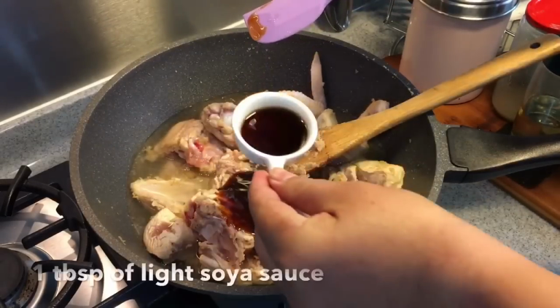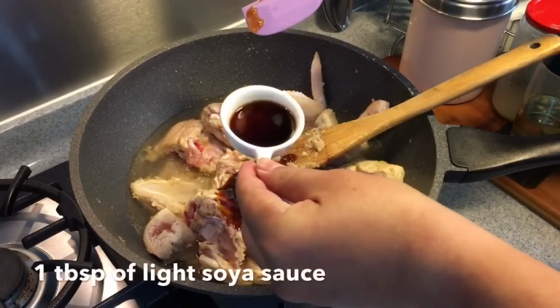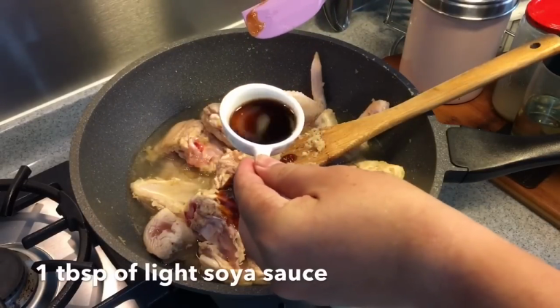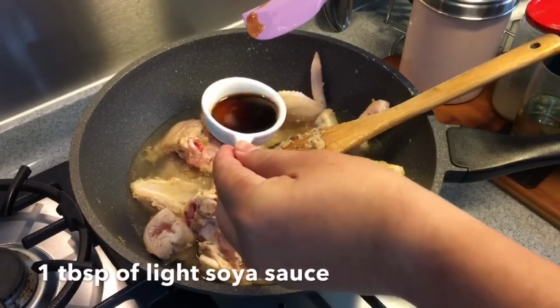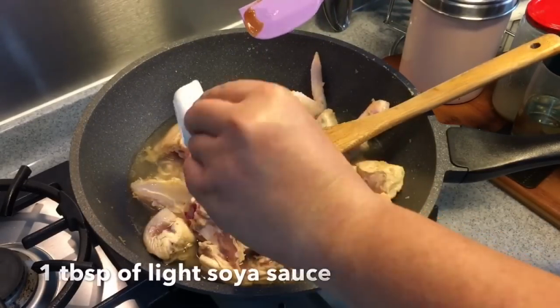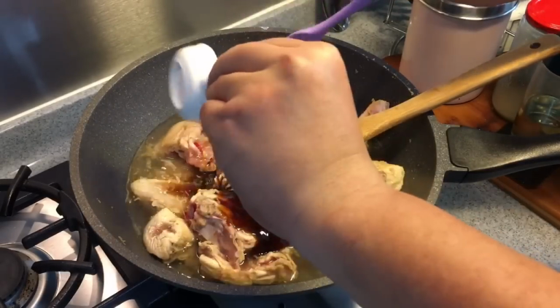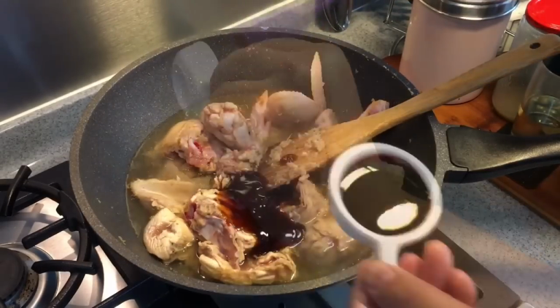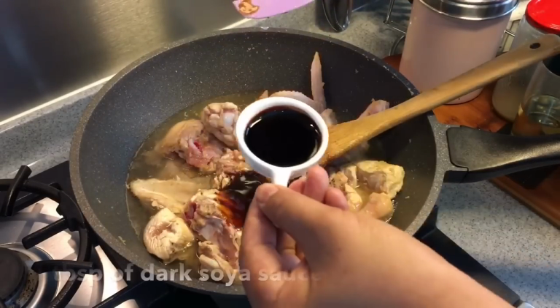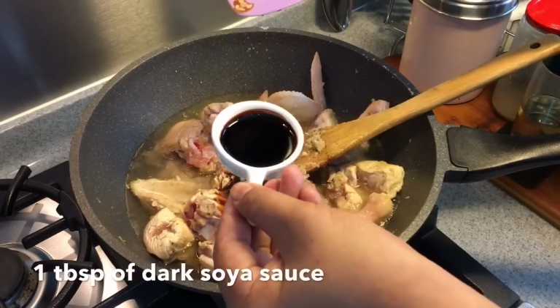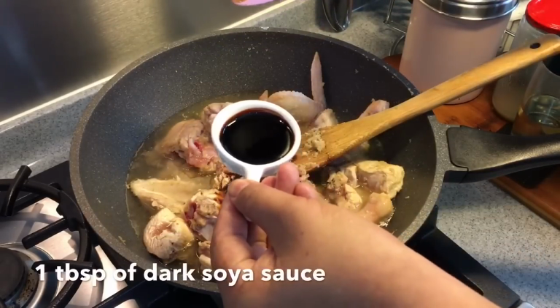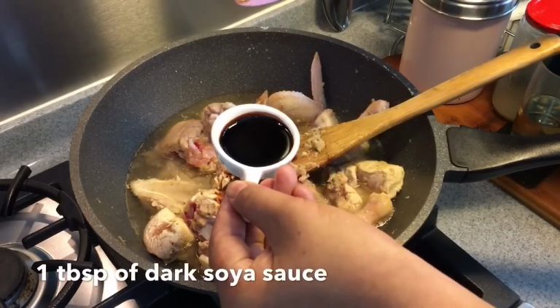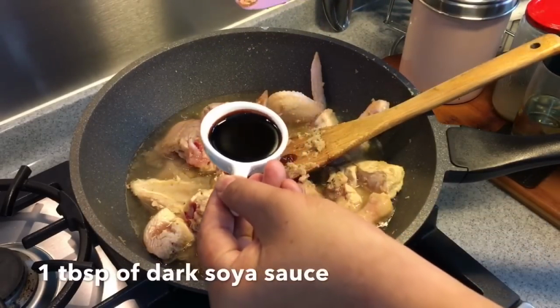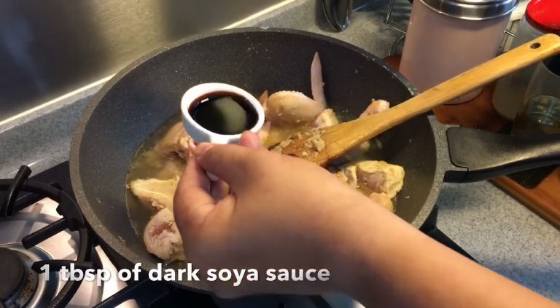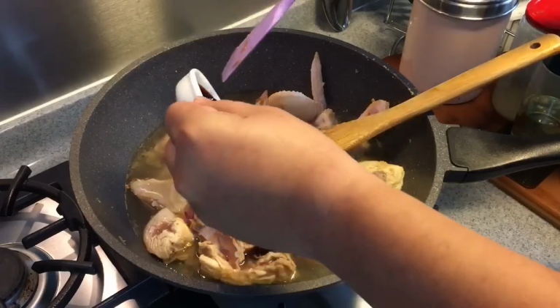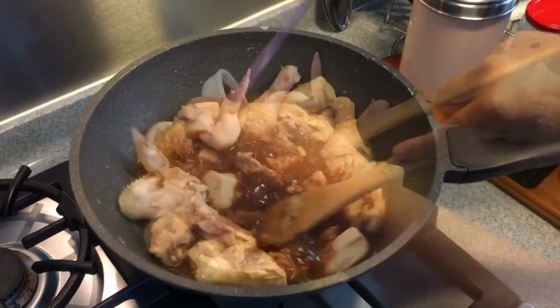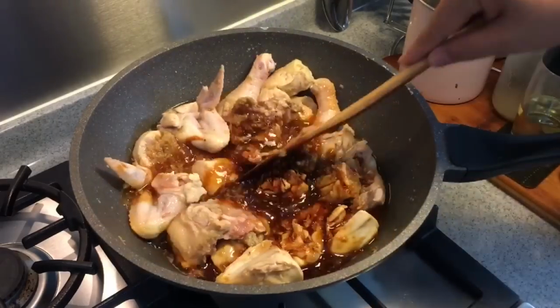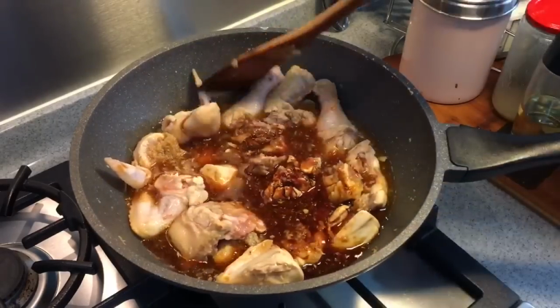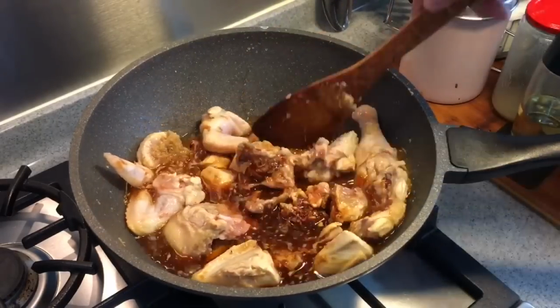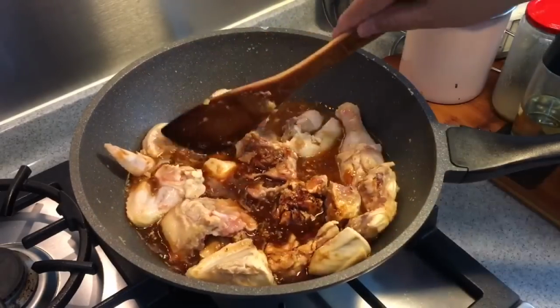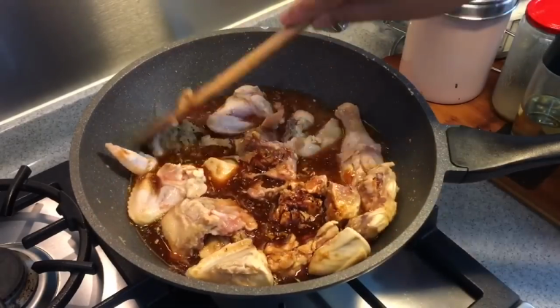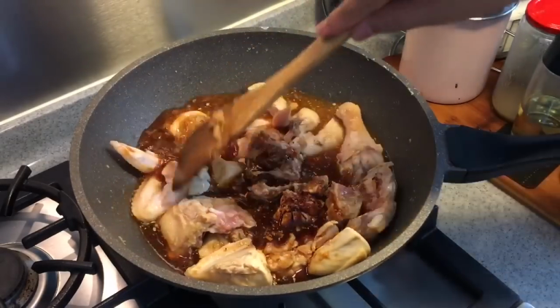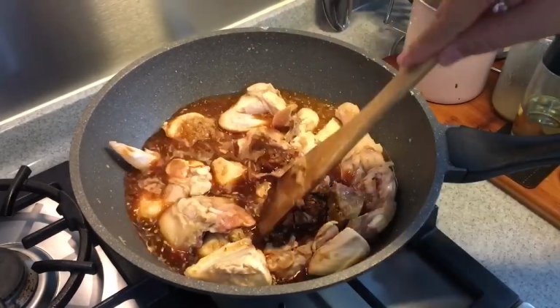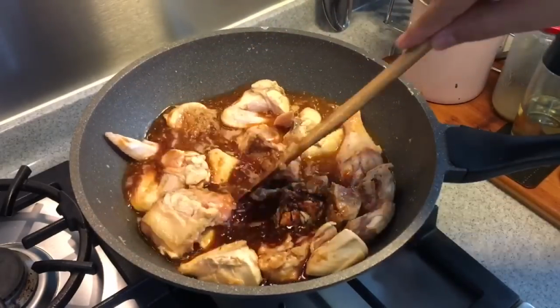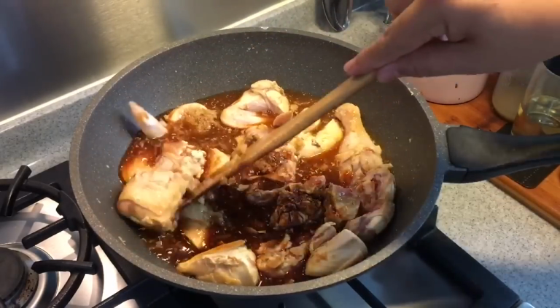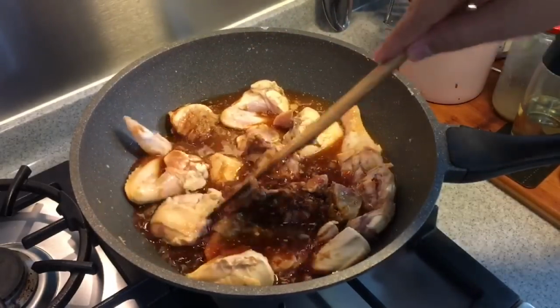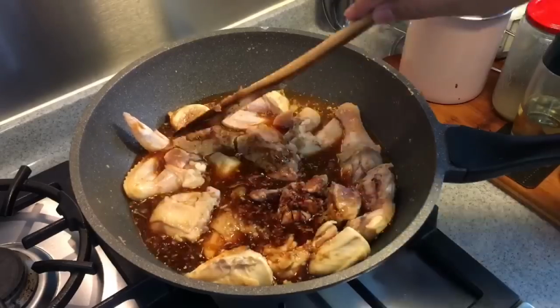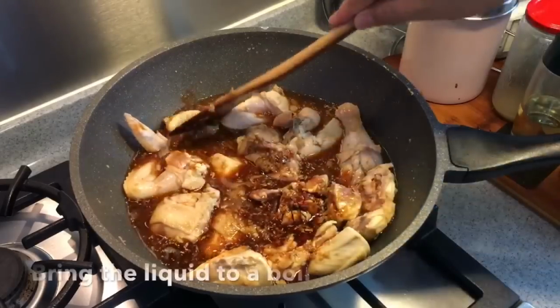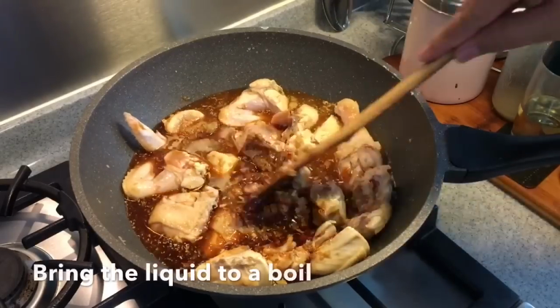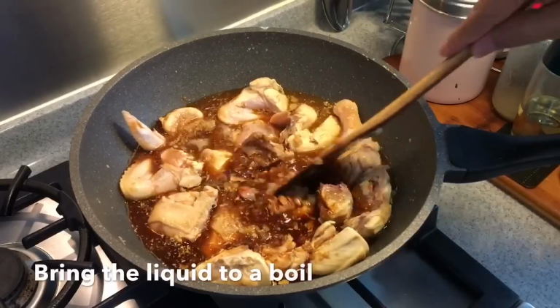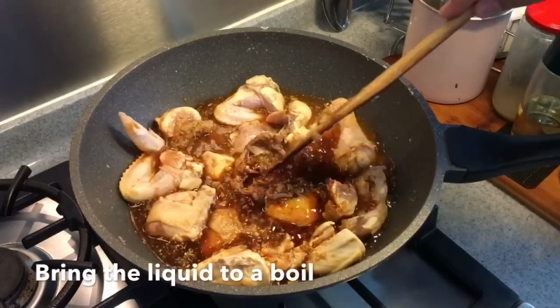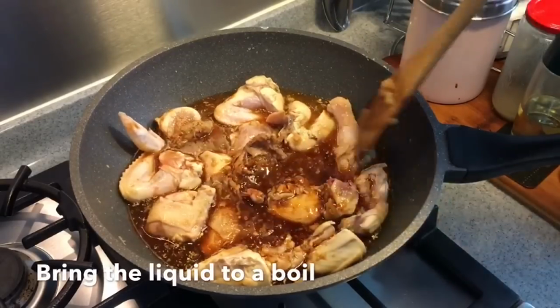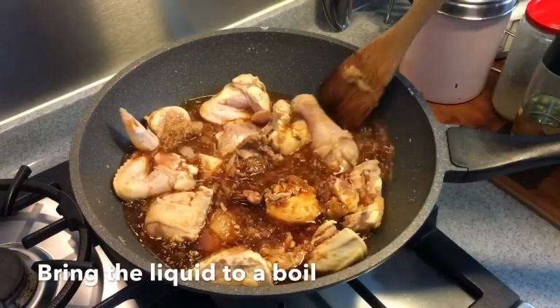One tablespoon of light soy sauce as well as one tablespoon of dark soy sauce. Mix them up well, put the lid on and let them come to a boil.